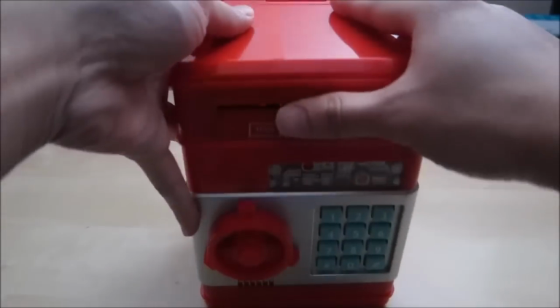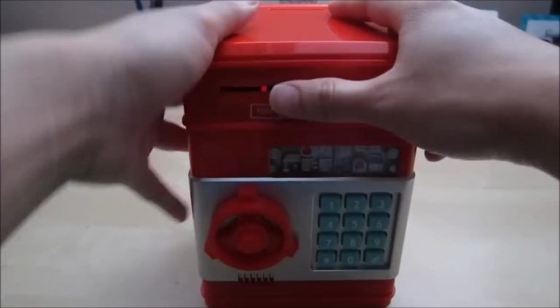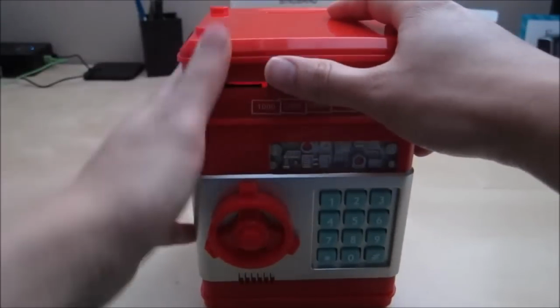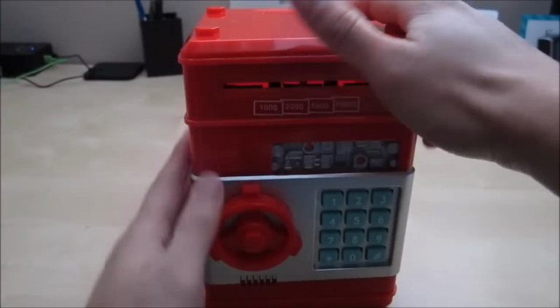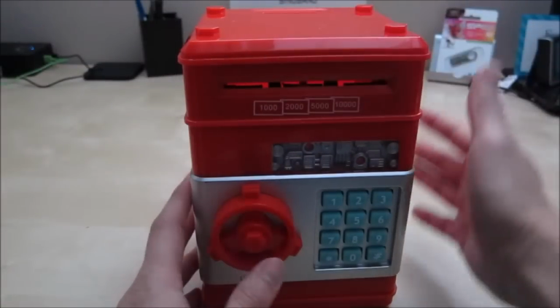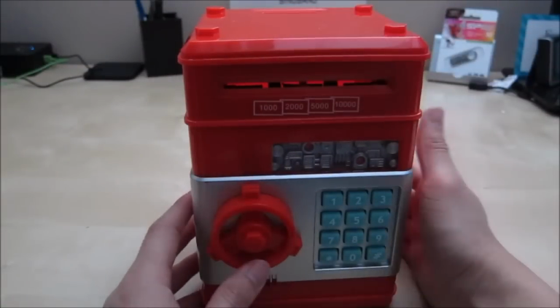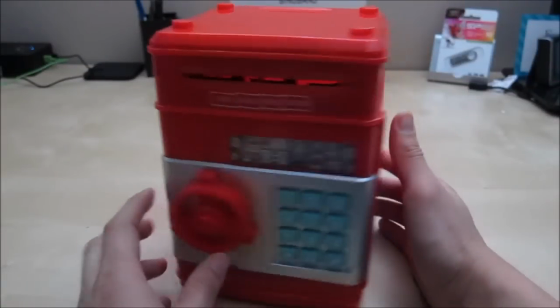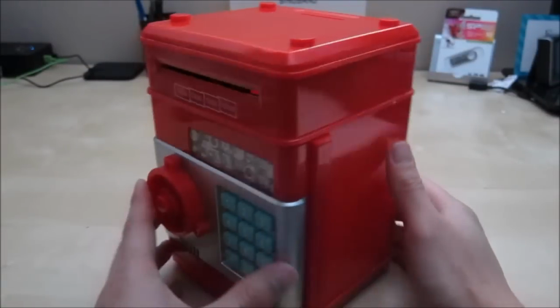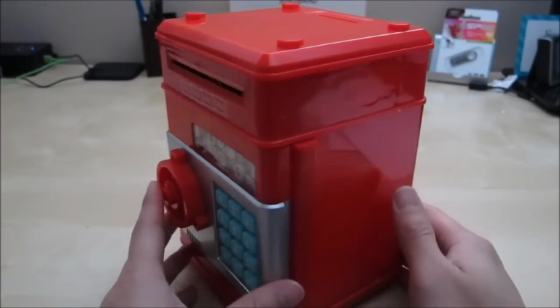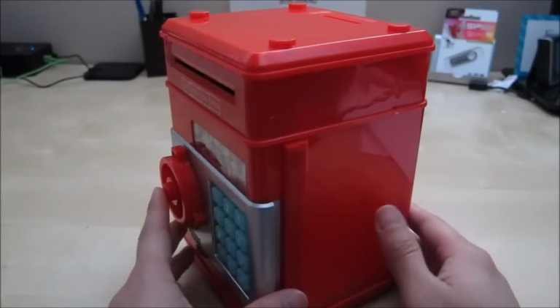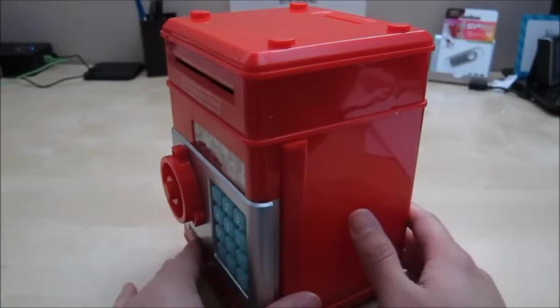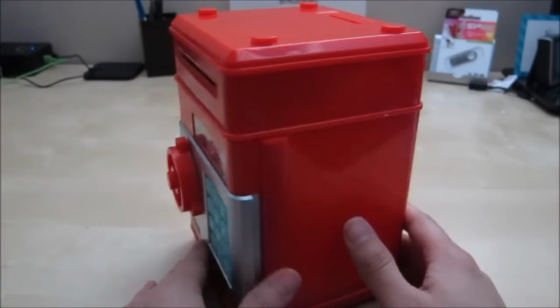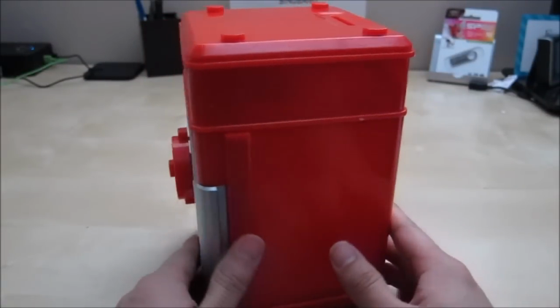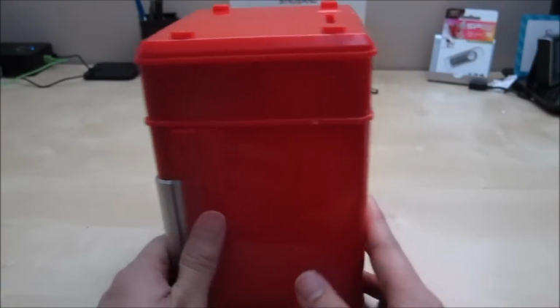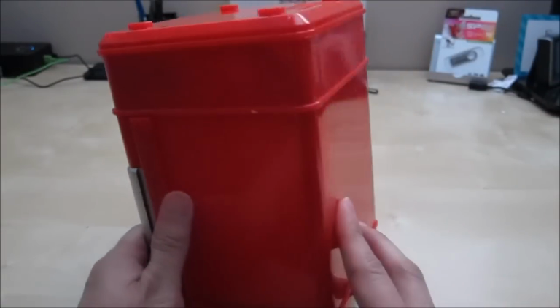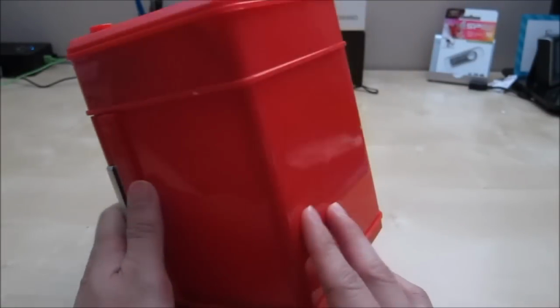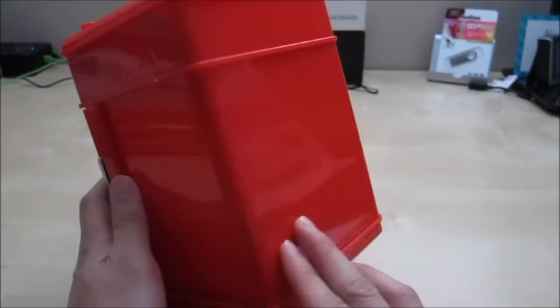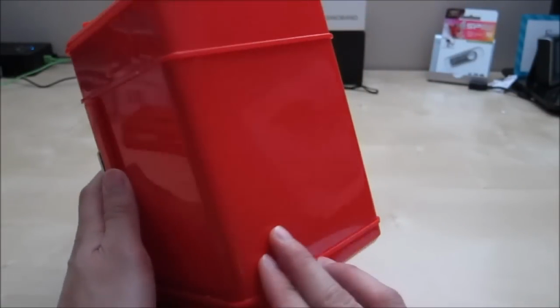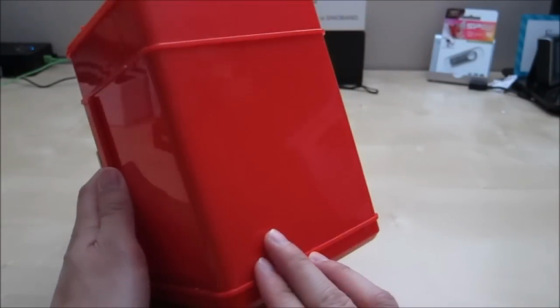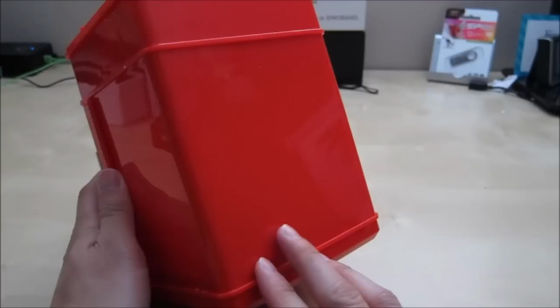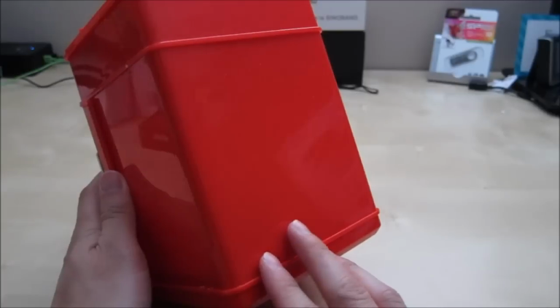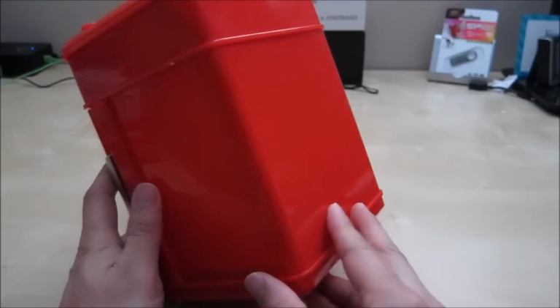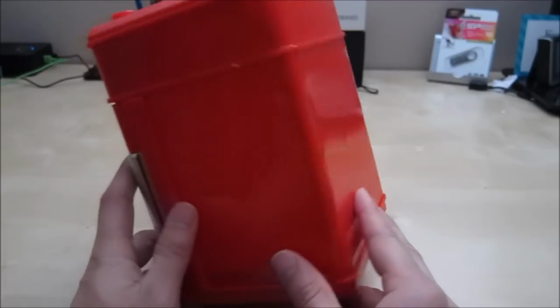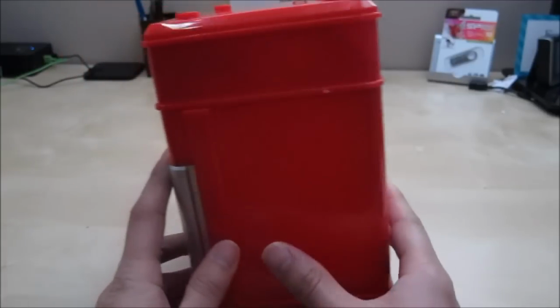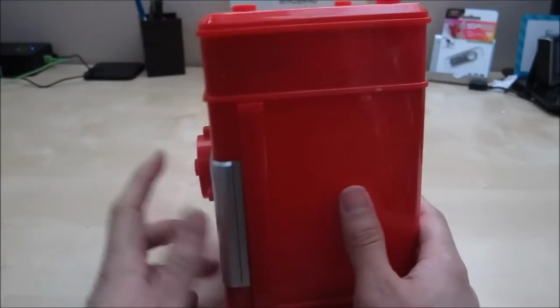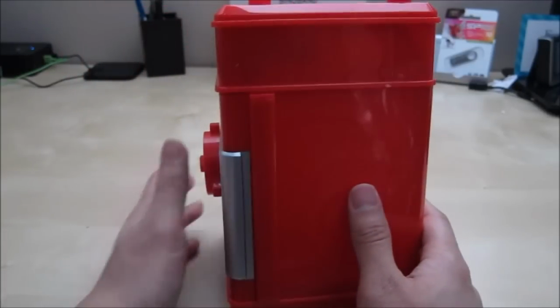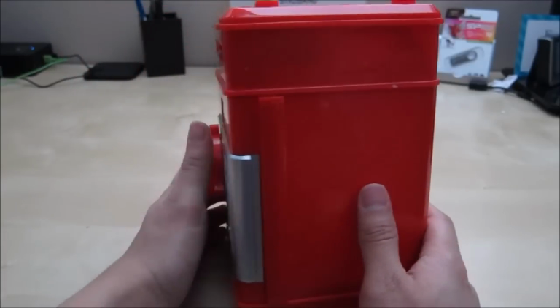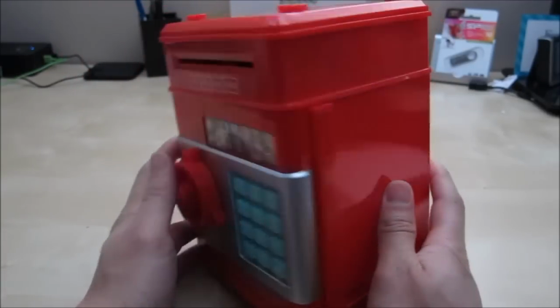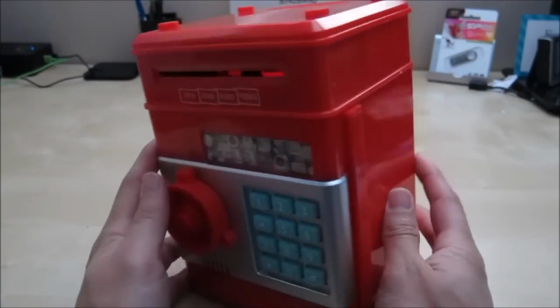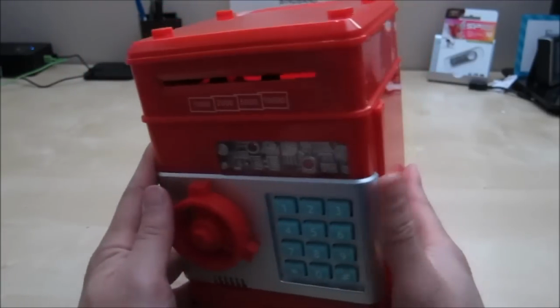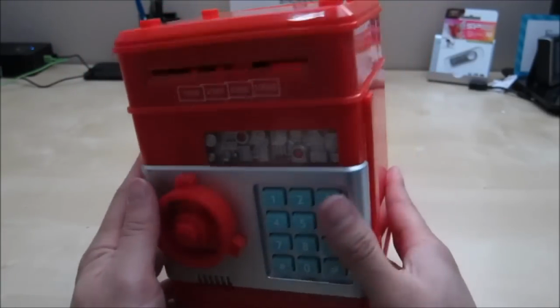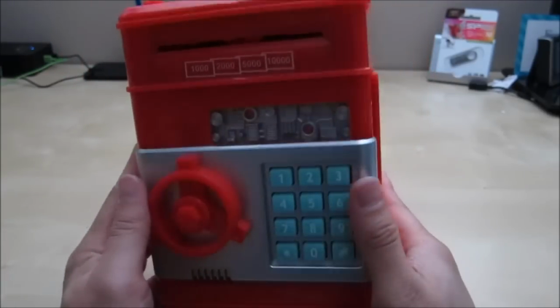As you can hear, I have some money in there. I was playing with my little kid and he was playing with this thing and he really liked it. He's only a year and a half and he's already playing with it. It's really fun.